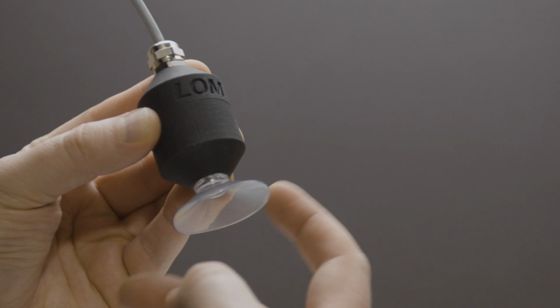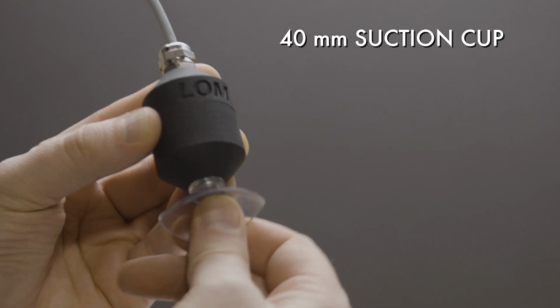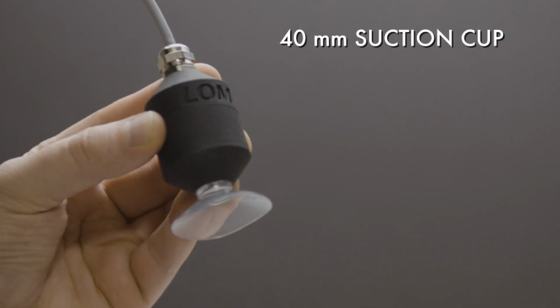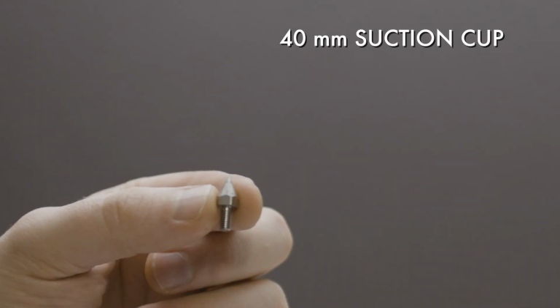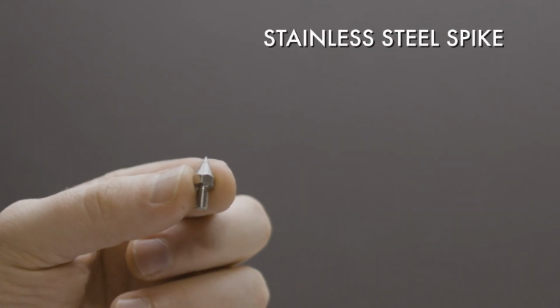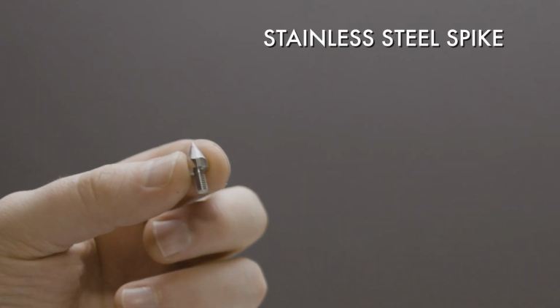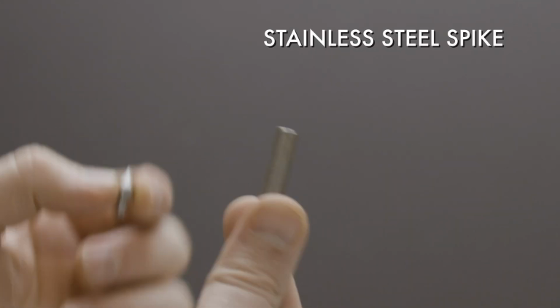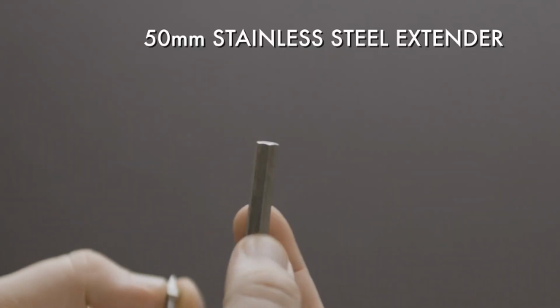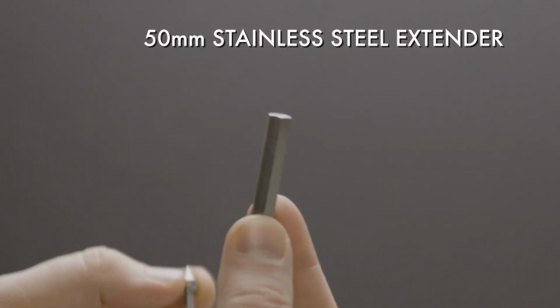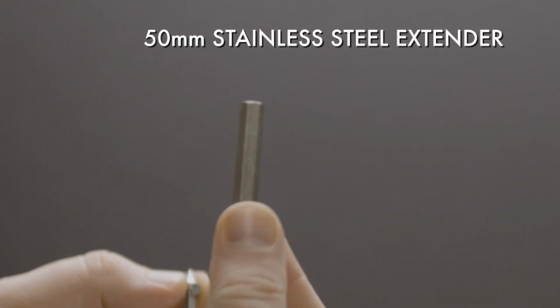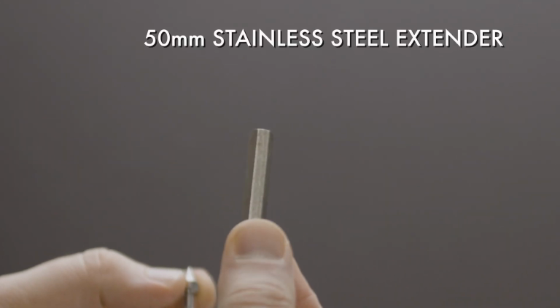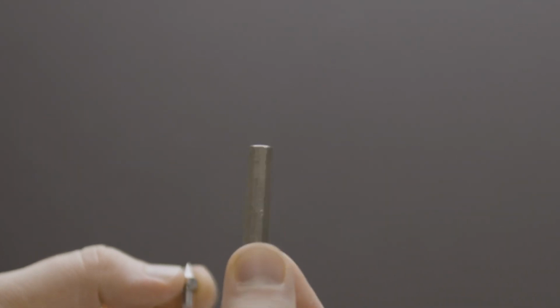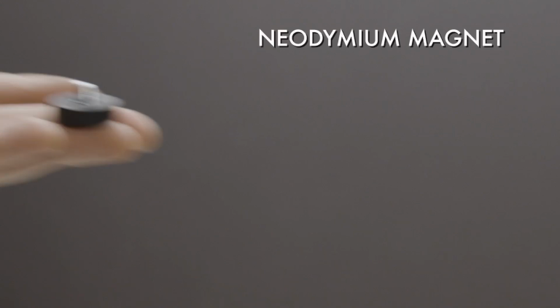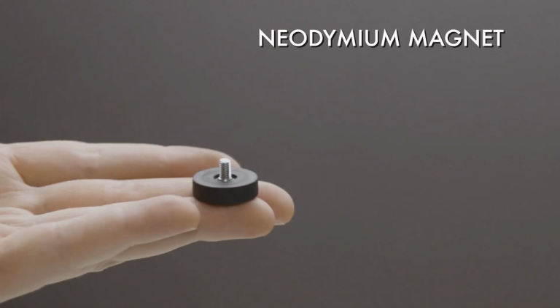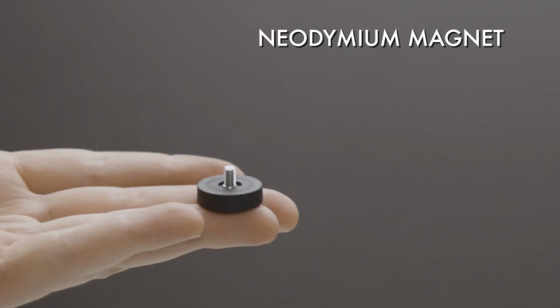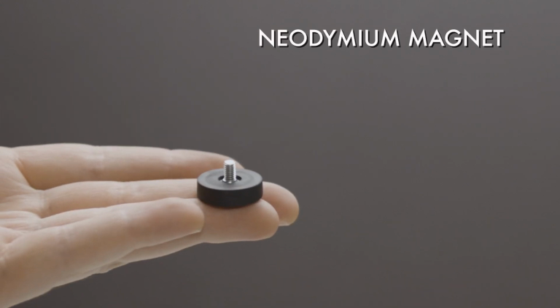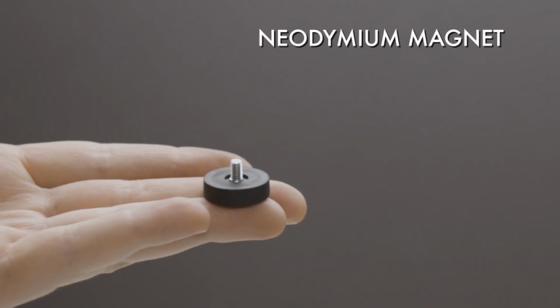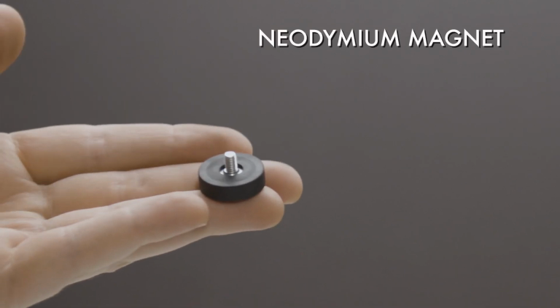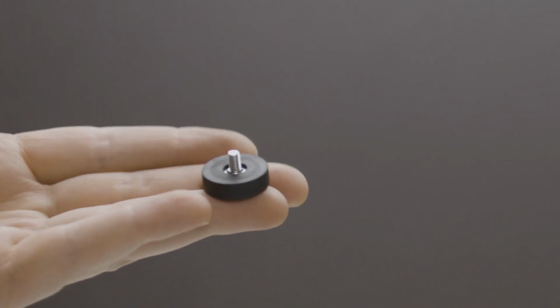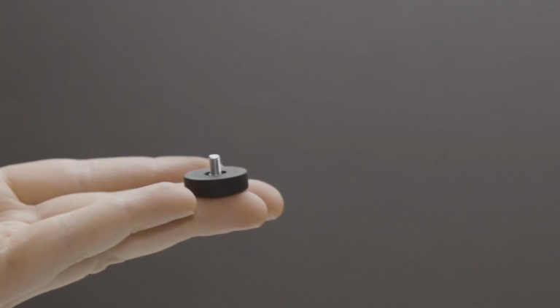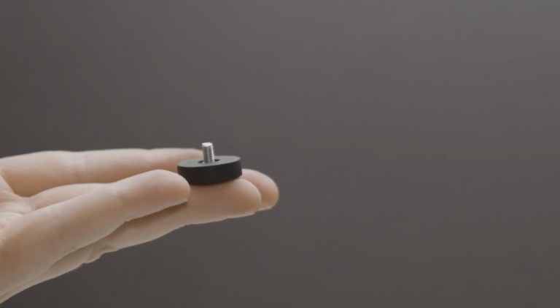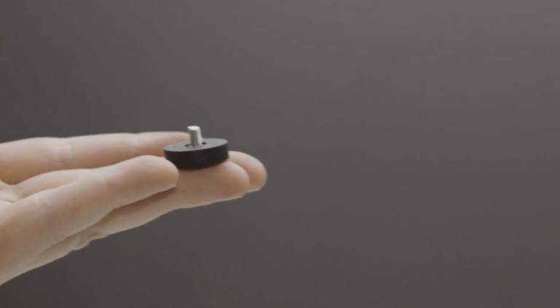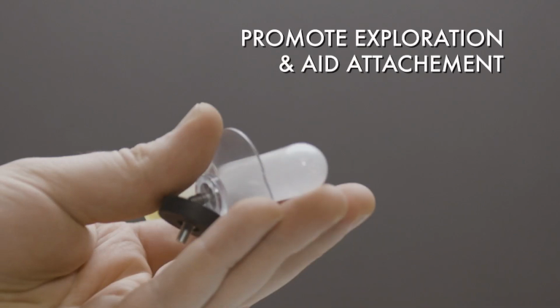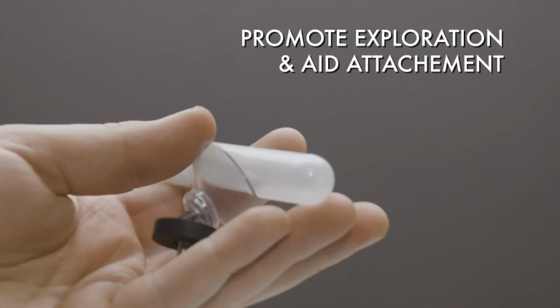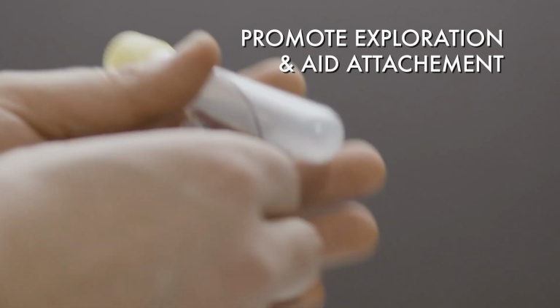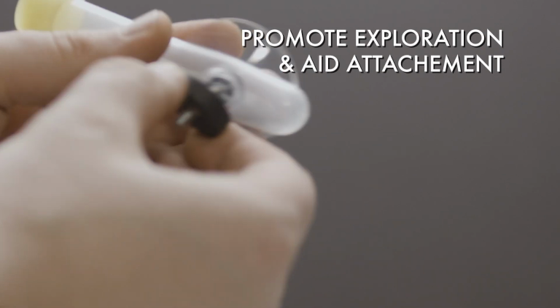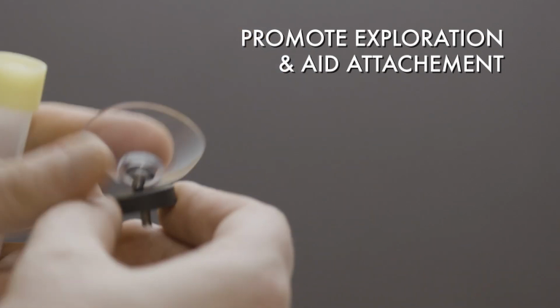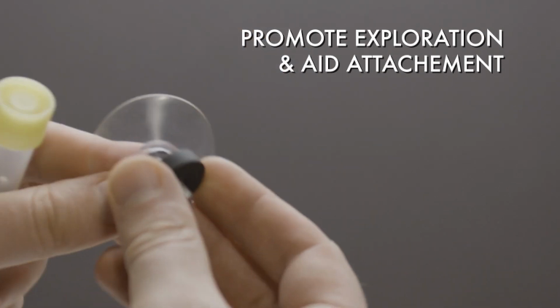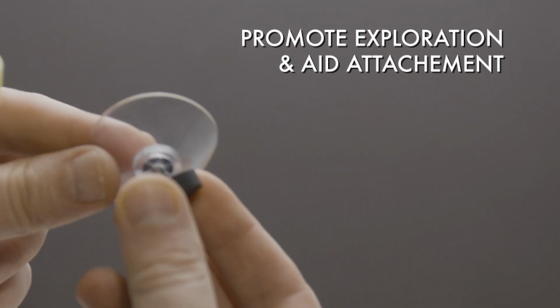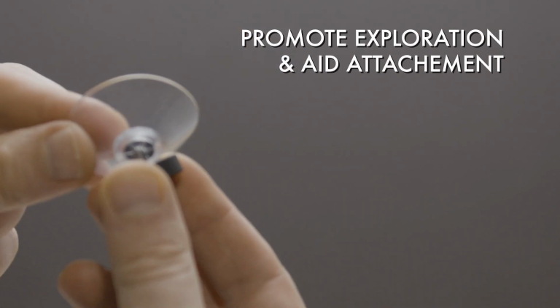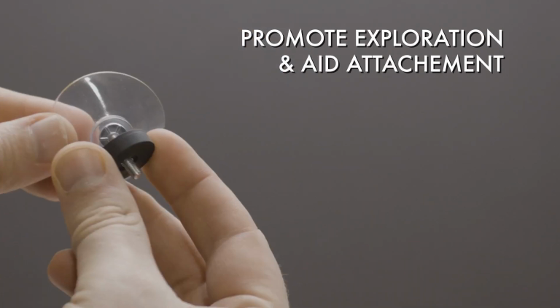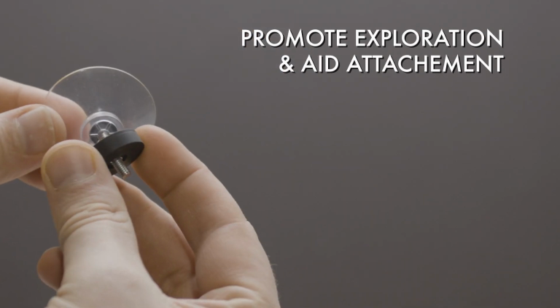There's a suction cup, a stainless steel spike, a stainless steel spike extension, and a Neo-DM magnet. These are nice accessories to come with the device. They promote exploration and help to attach the device to a lot of things.